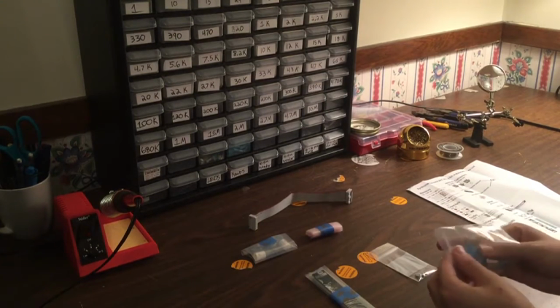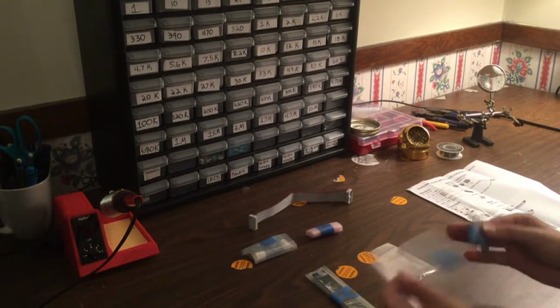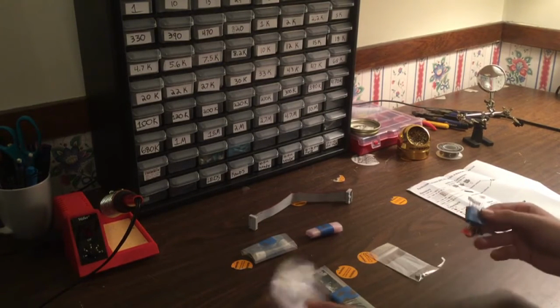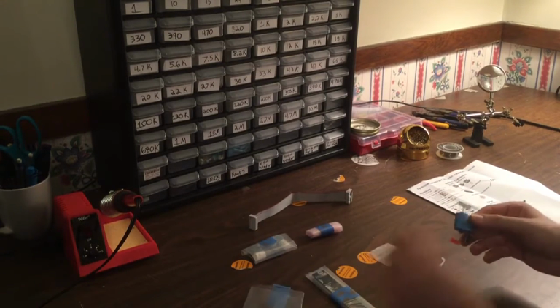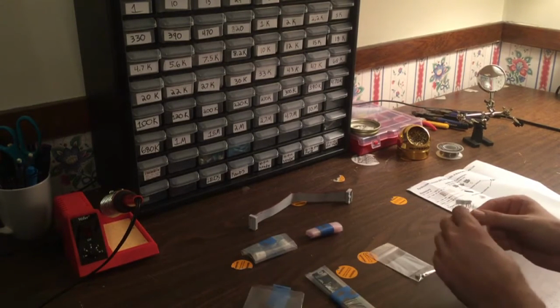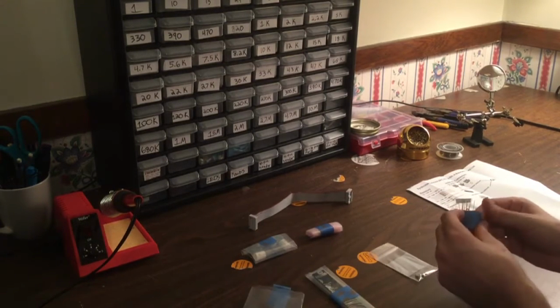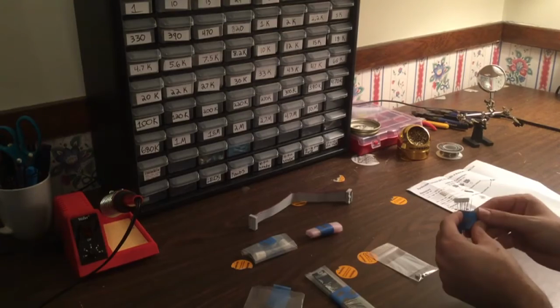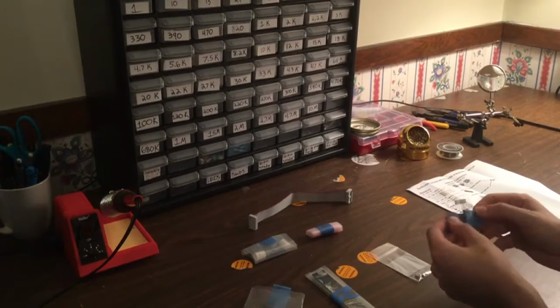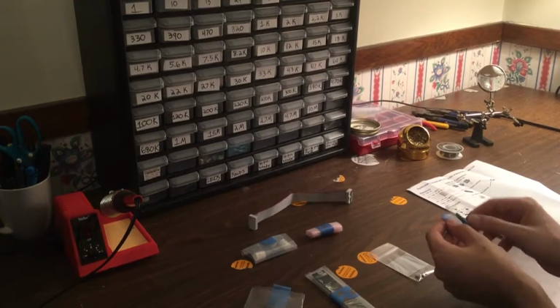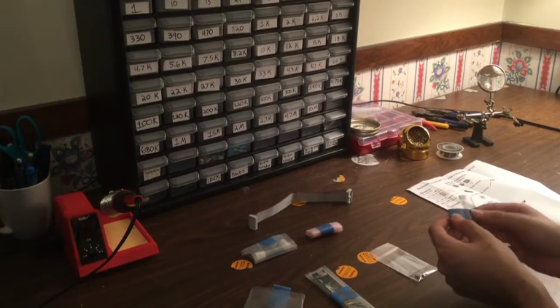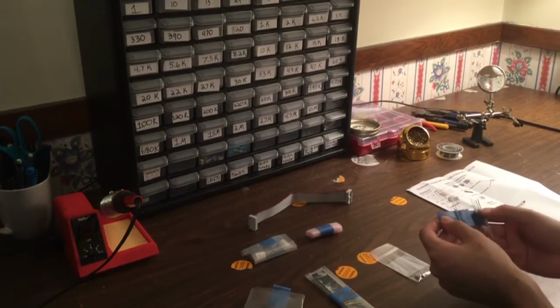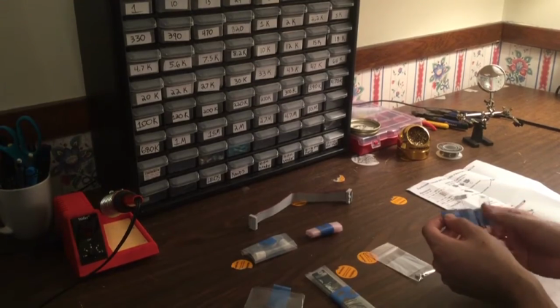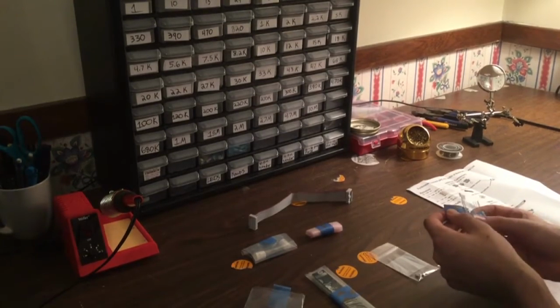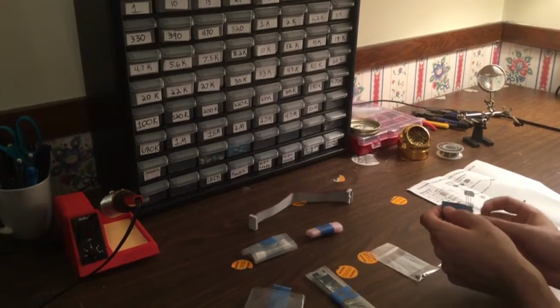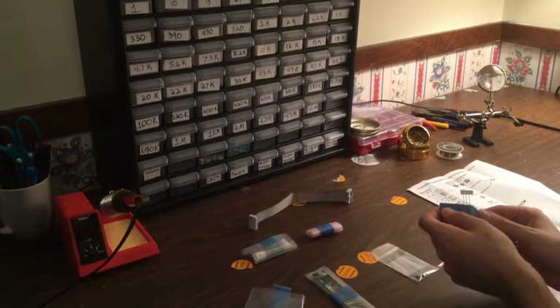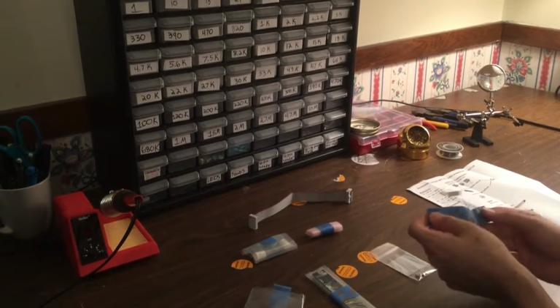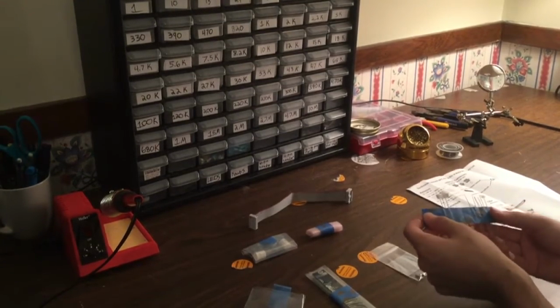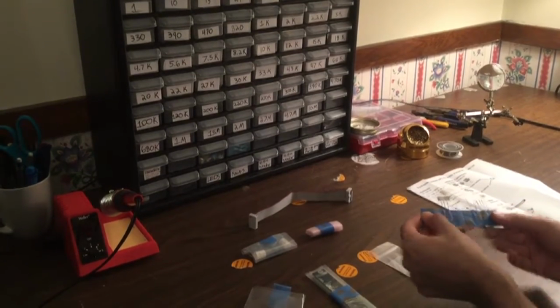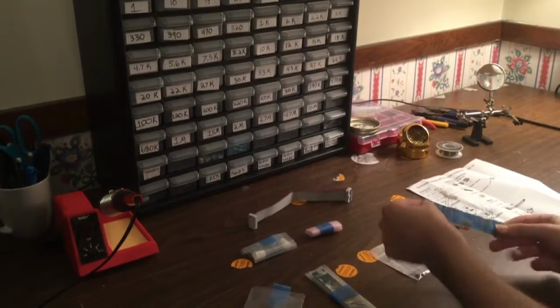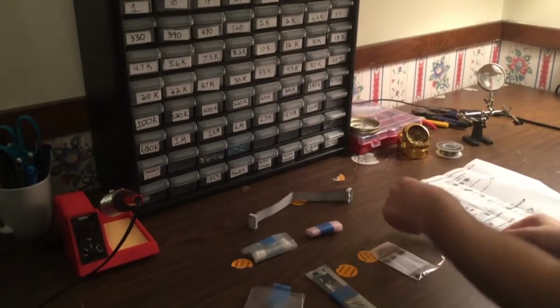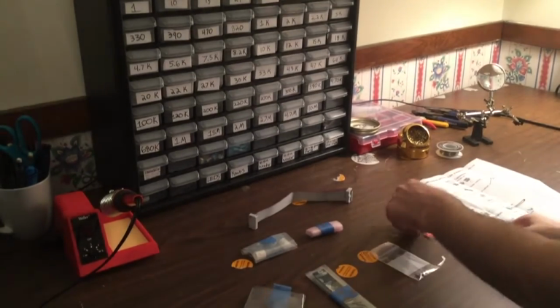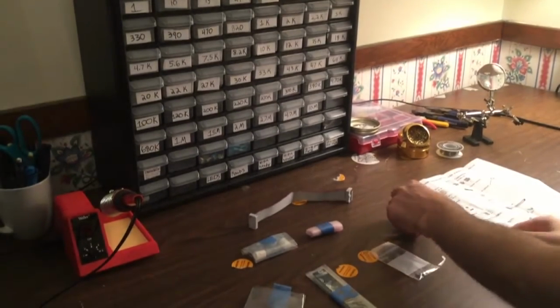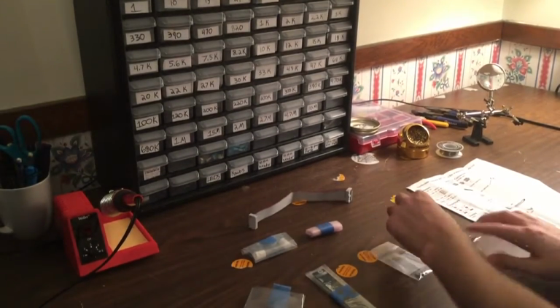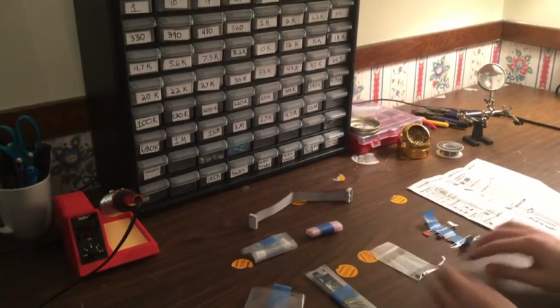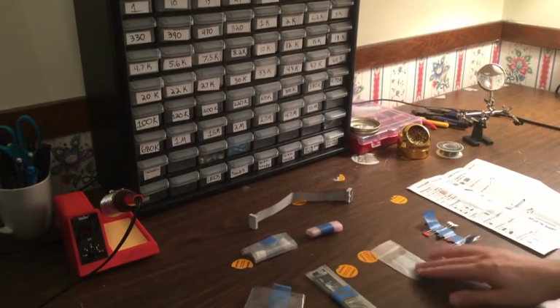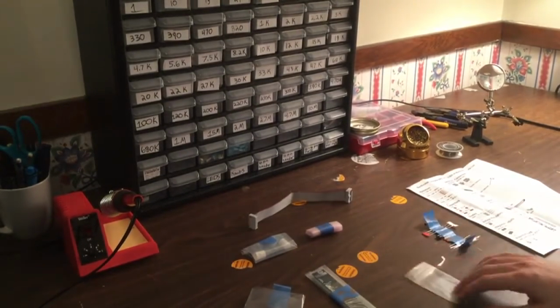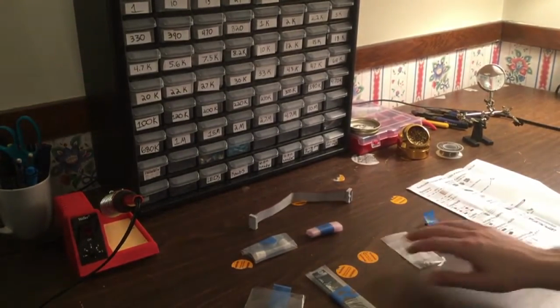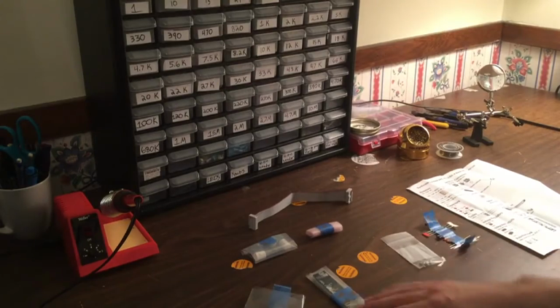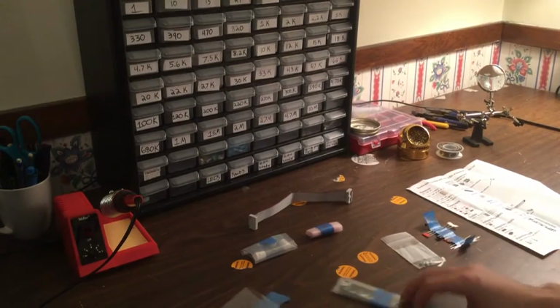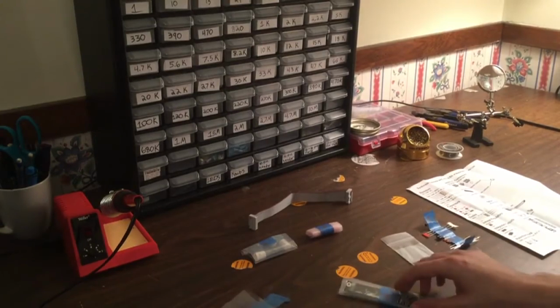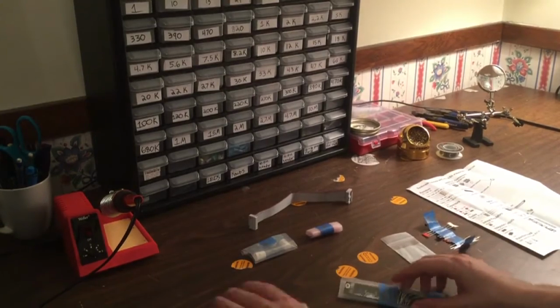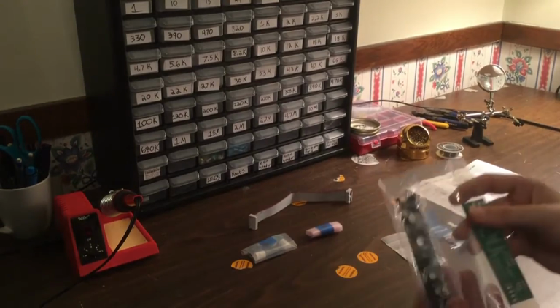We're just going to do a quick overview of our build and then we're going to do a demo of it at the end. So let's just go ahead and check out everything that's included here.